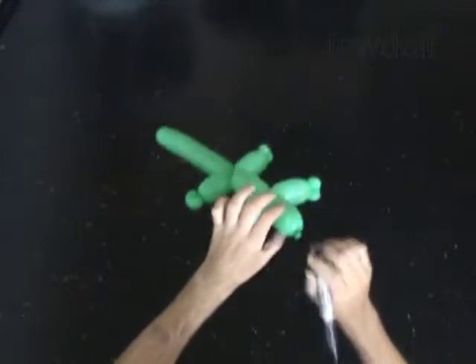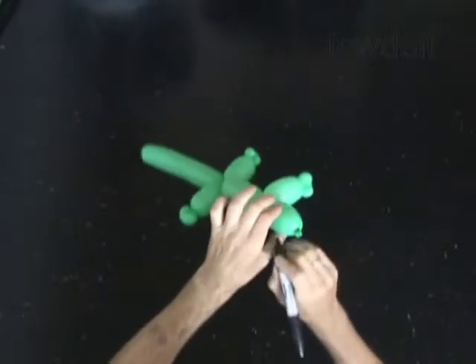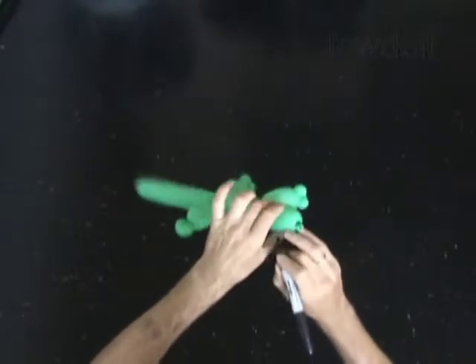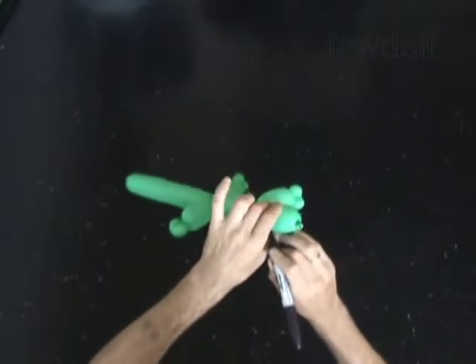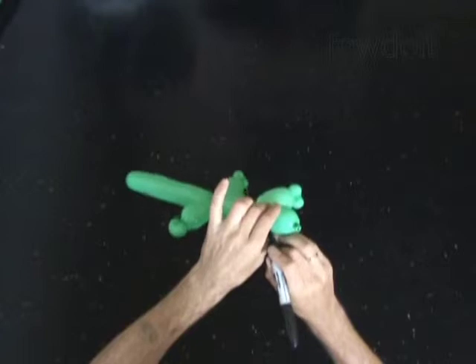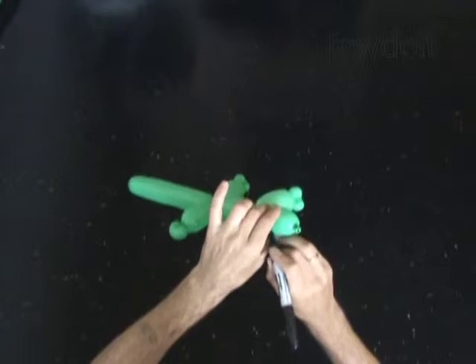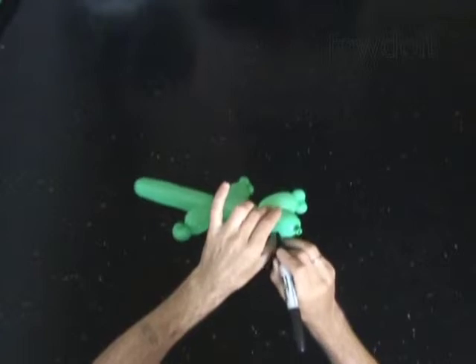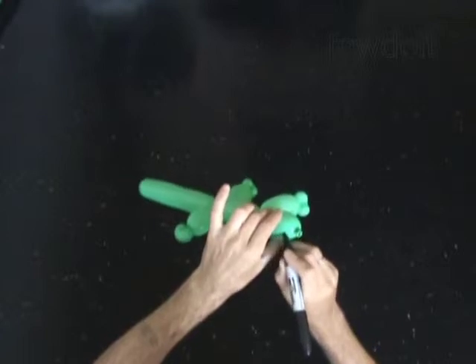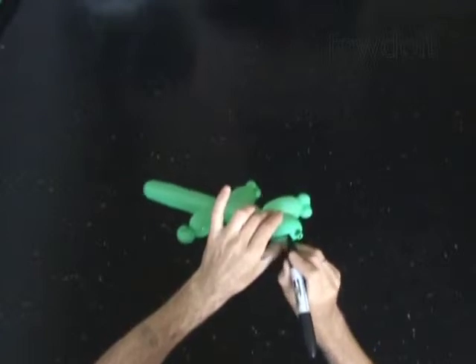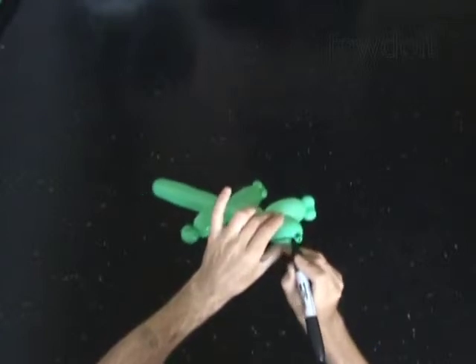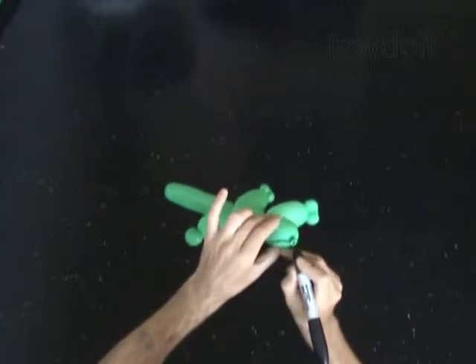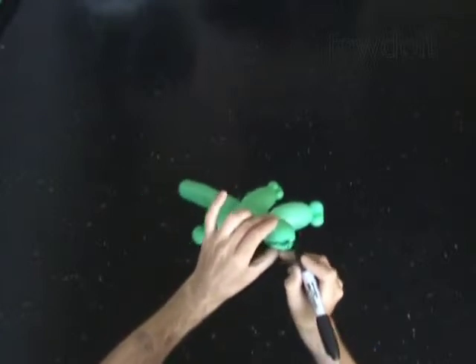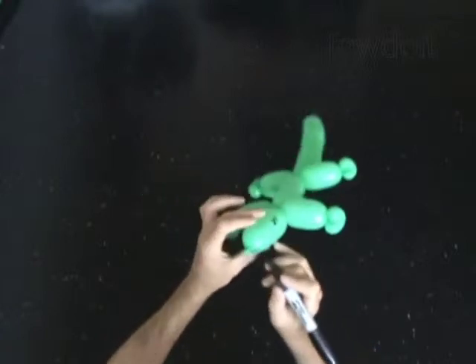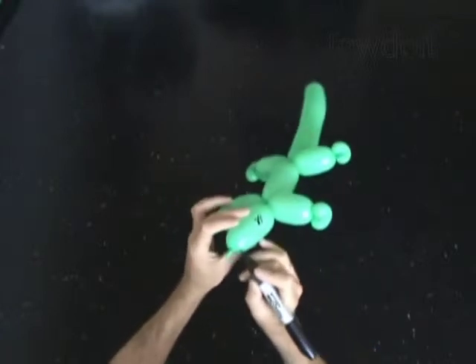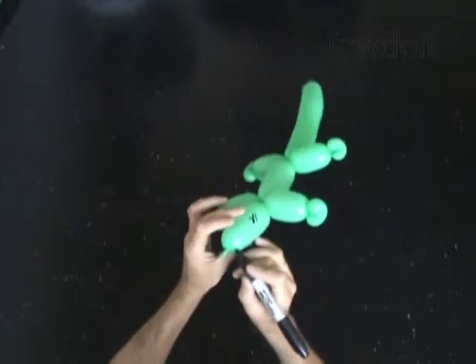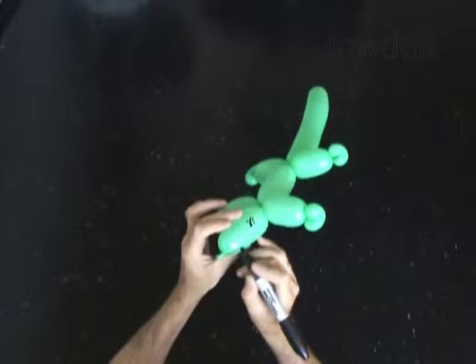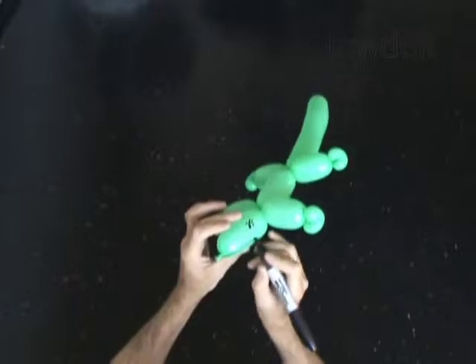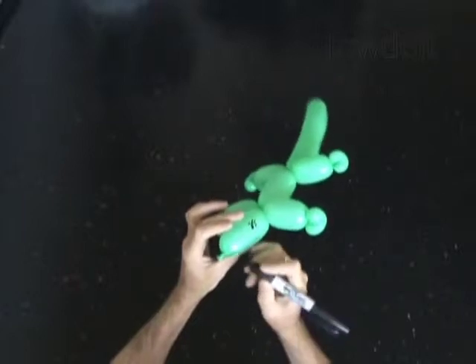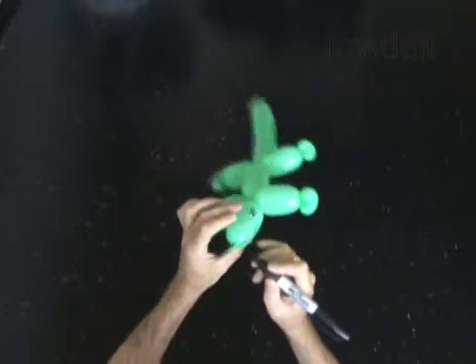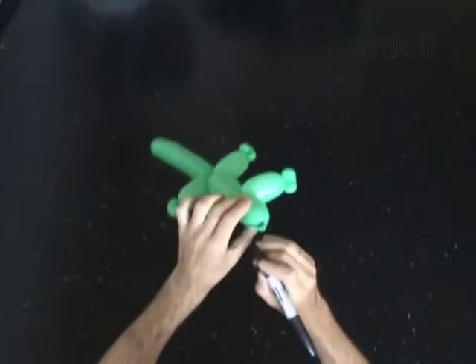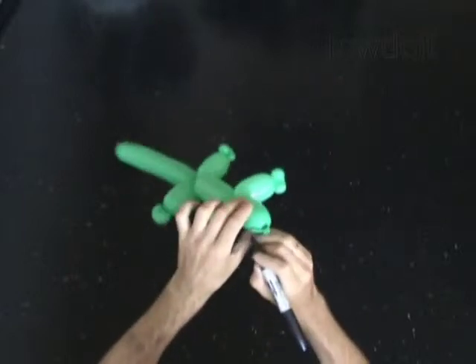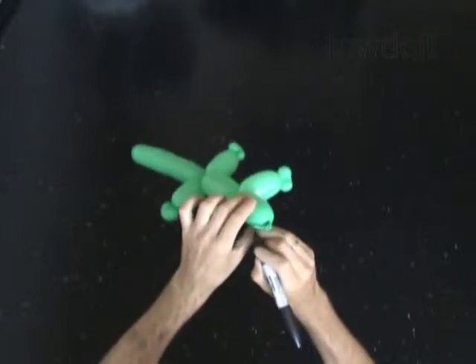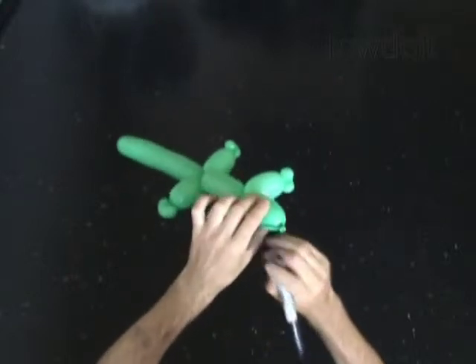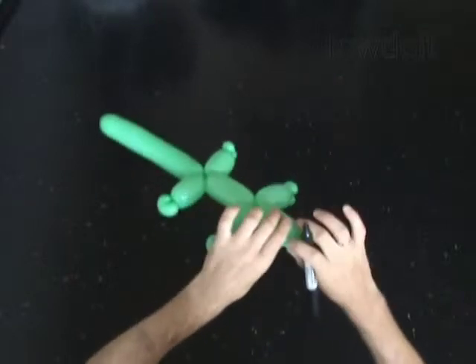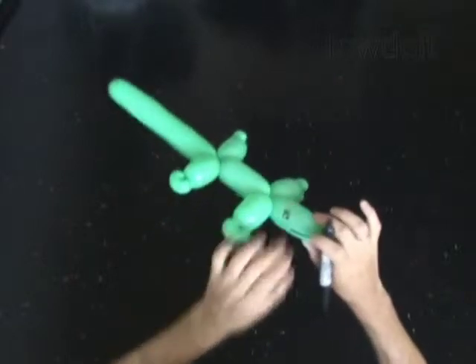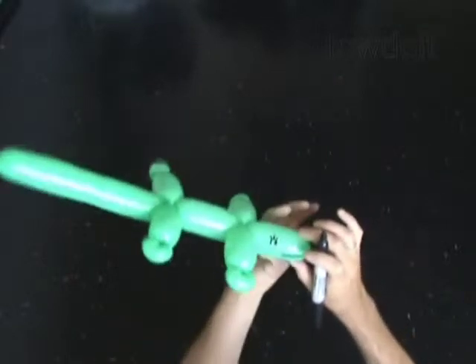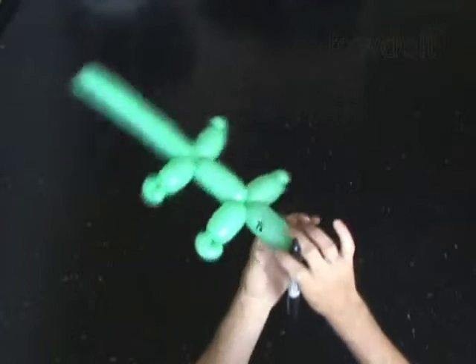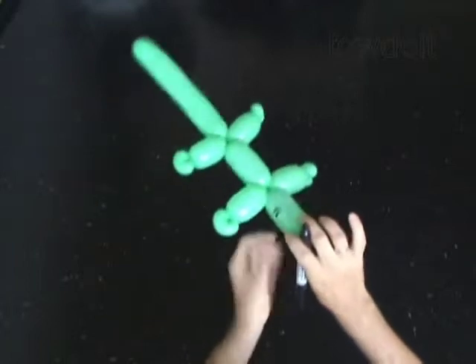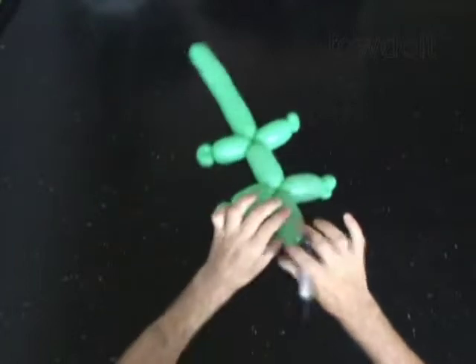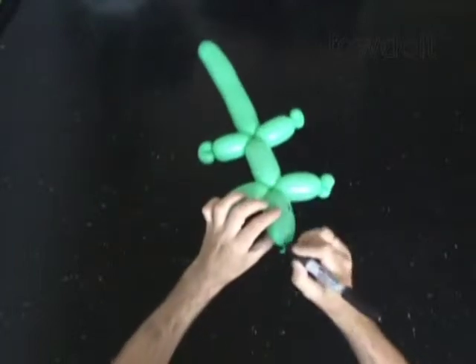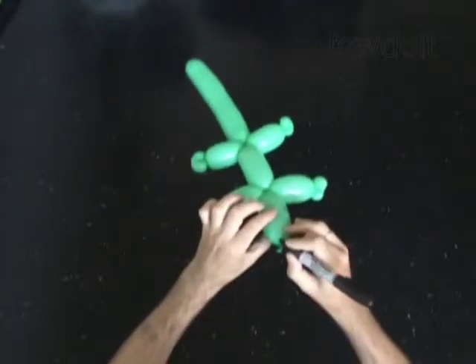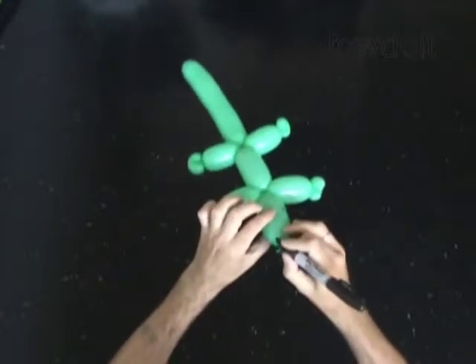This body has everything that you need to make an animal — it has a tail, a neck, and four legs. So you can use this body to create almost any animal.